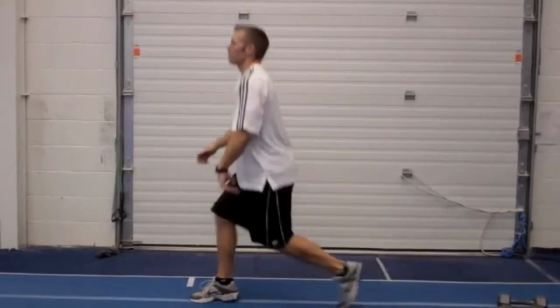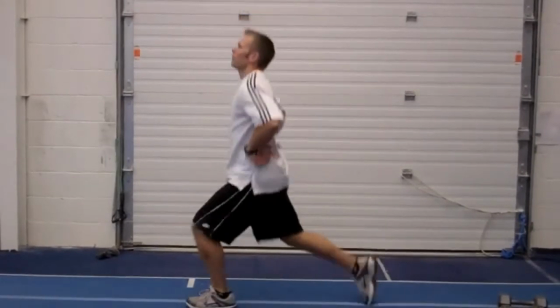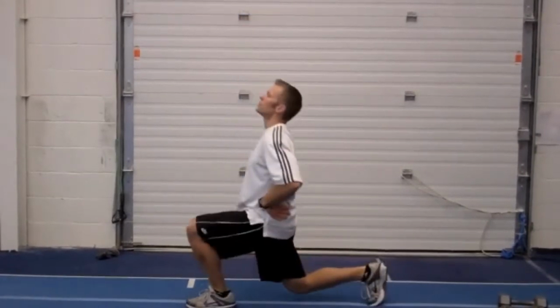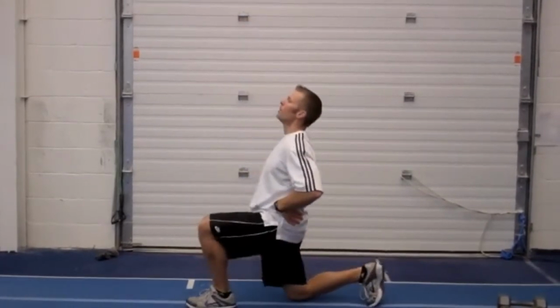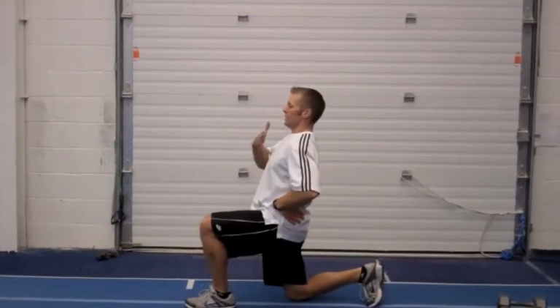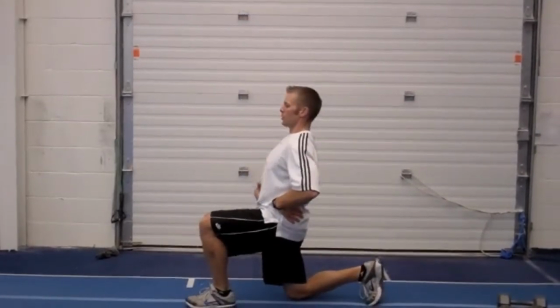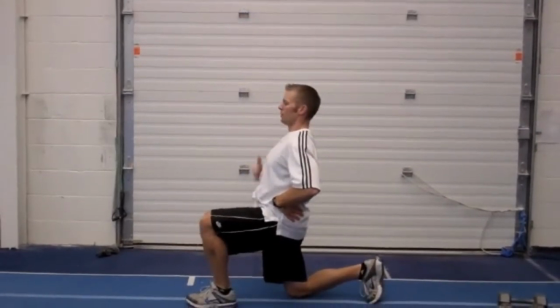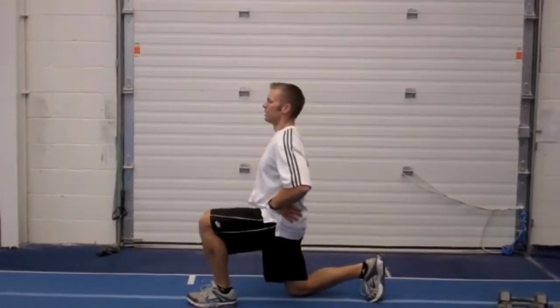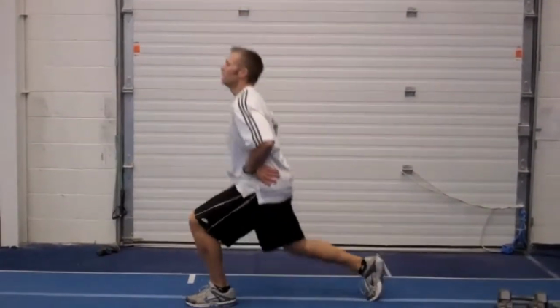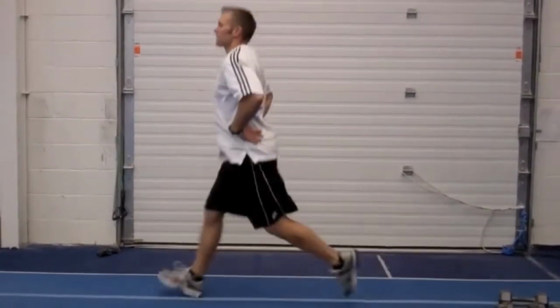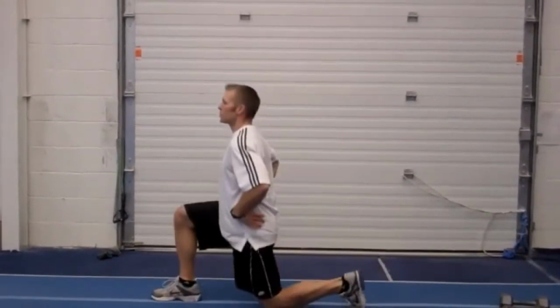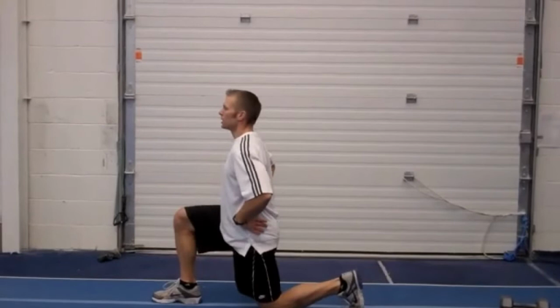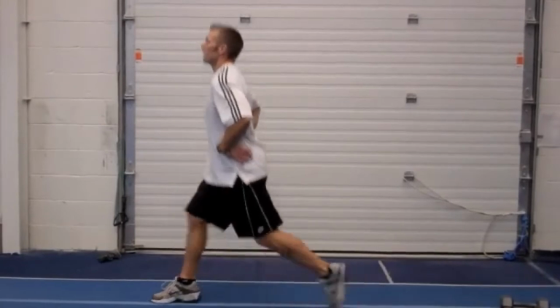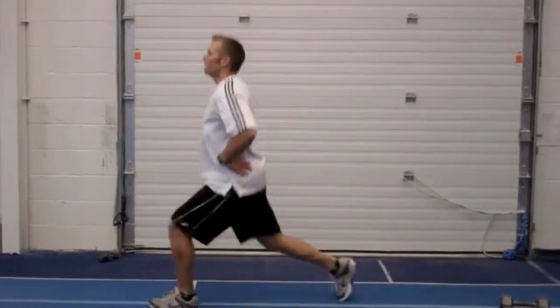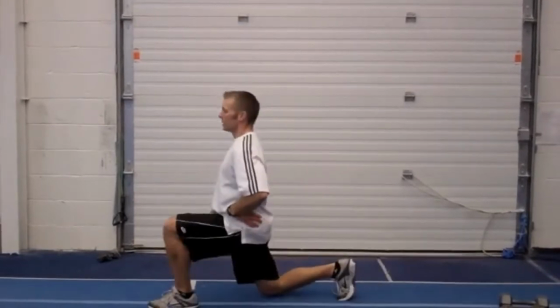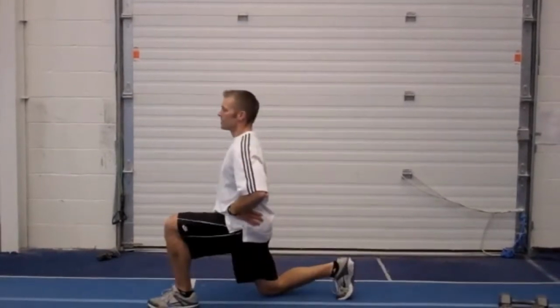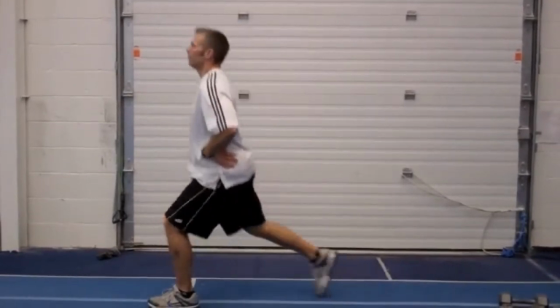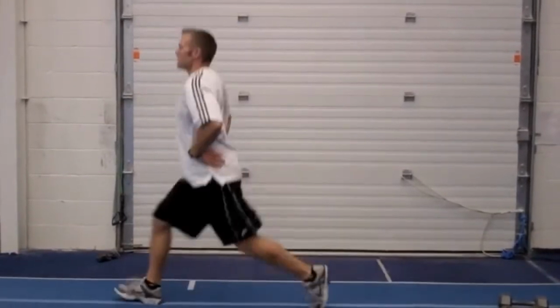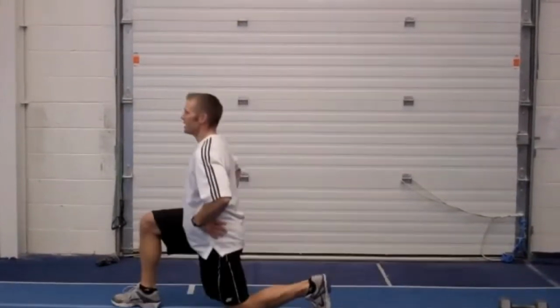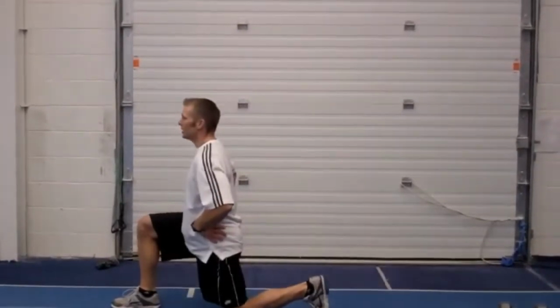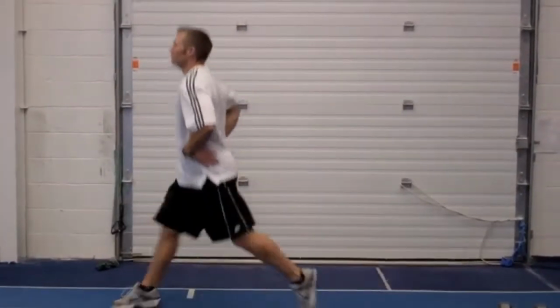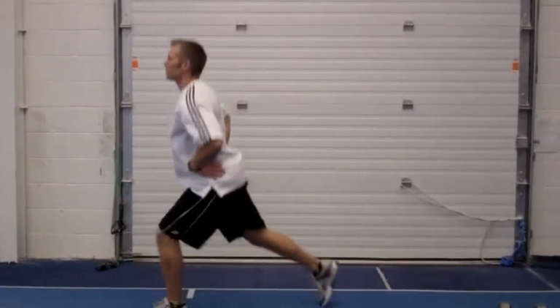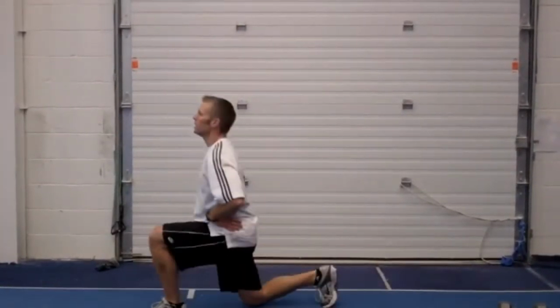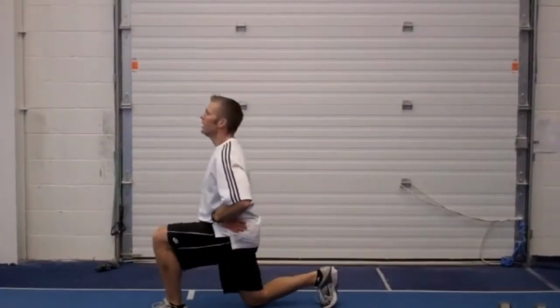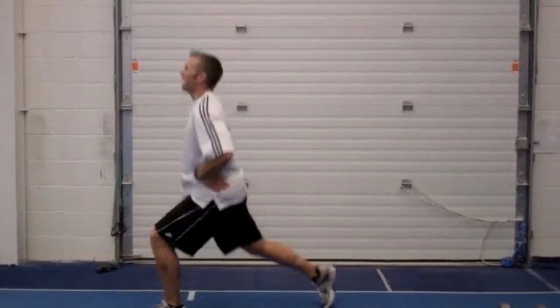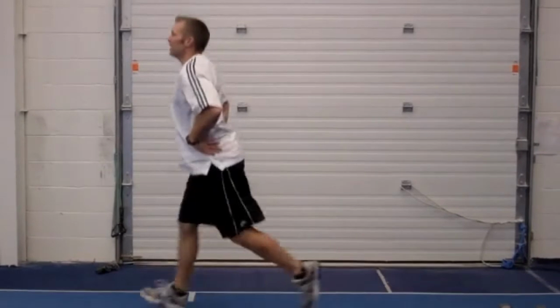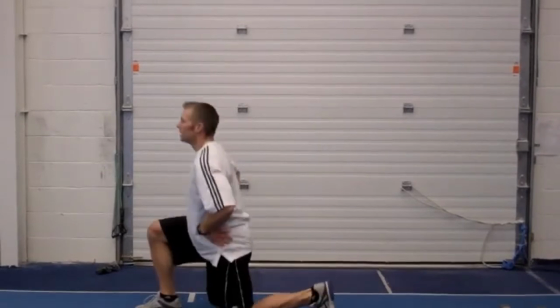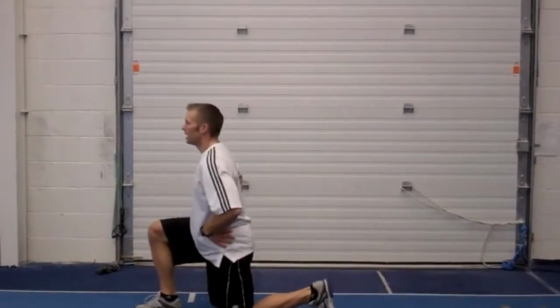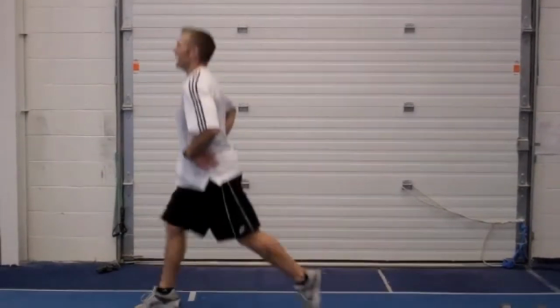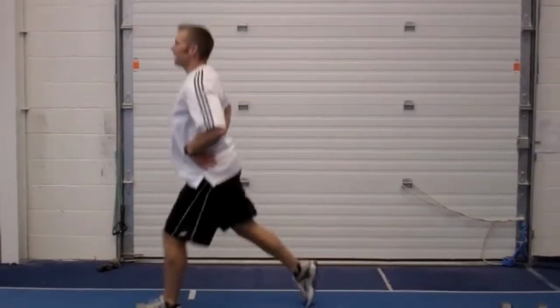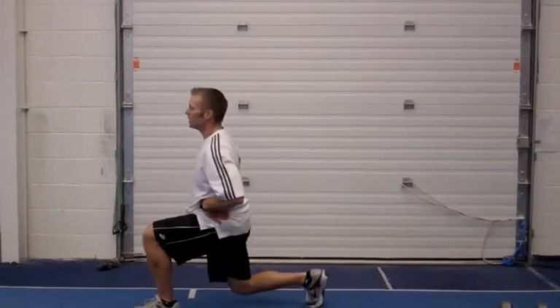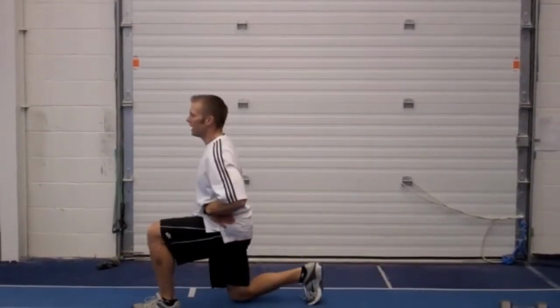It's important that we keep our chin up and that torso perpendicular, and we're just going to keep switching like this, focusing on the heel, pushing from the heel. Exhale, inhale, exhale, inhale.